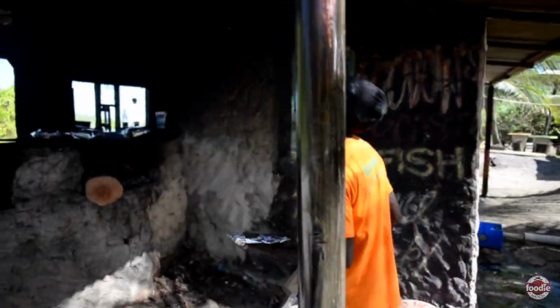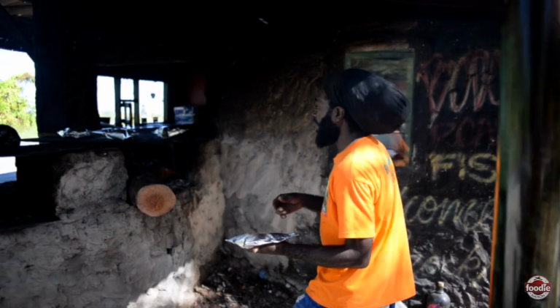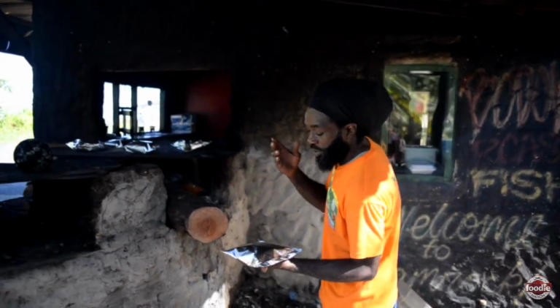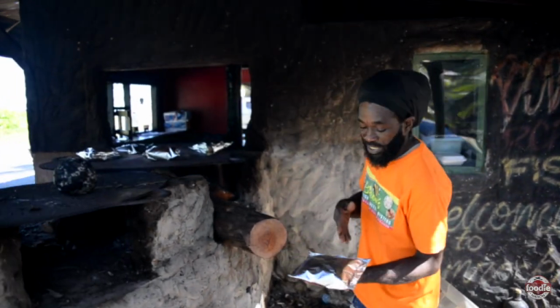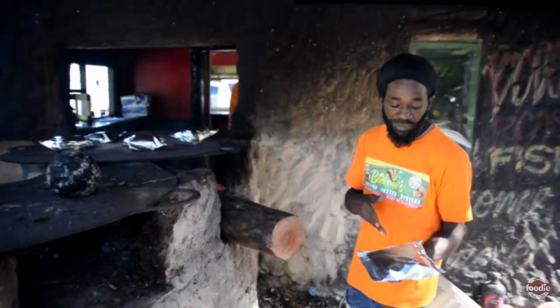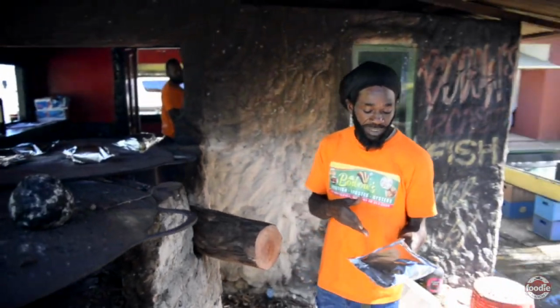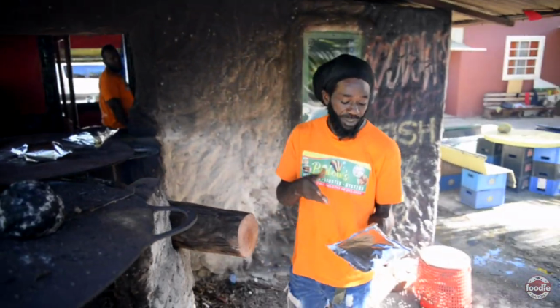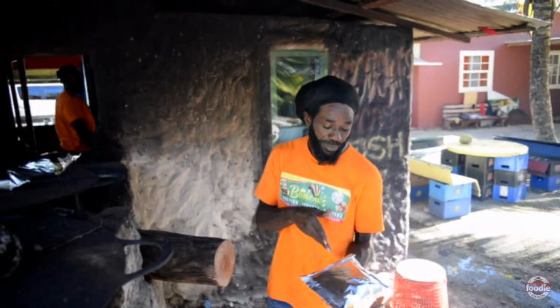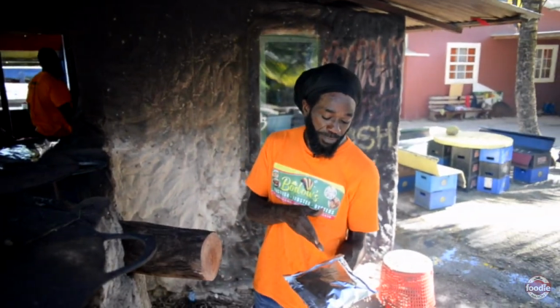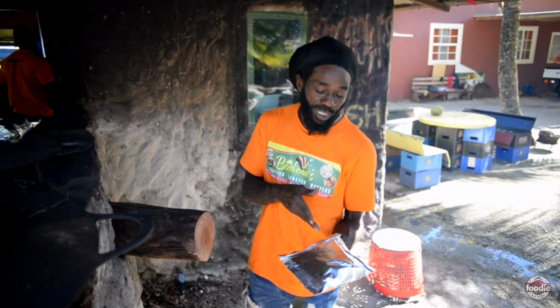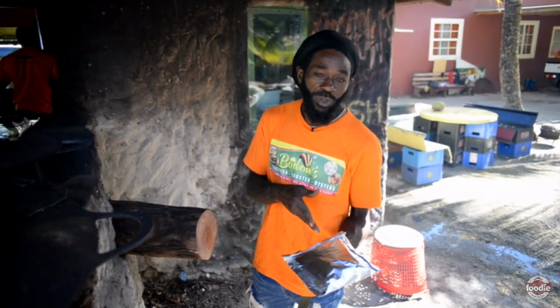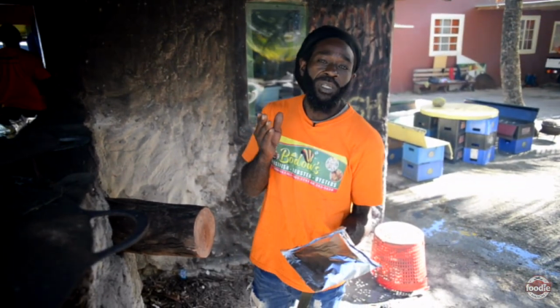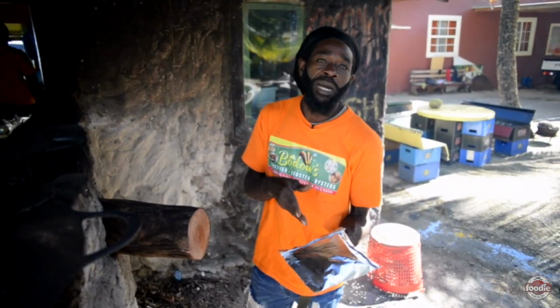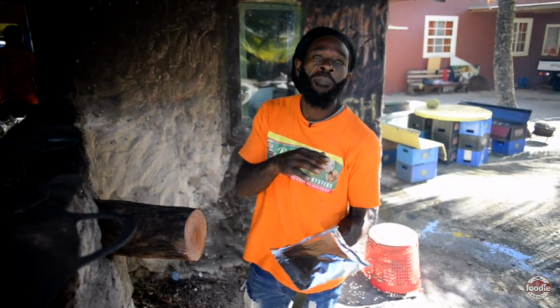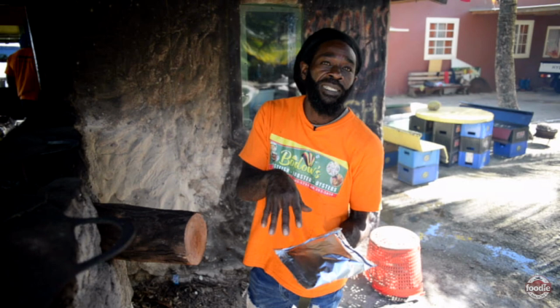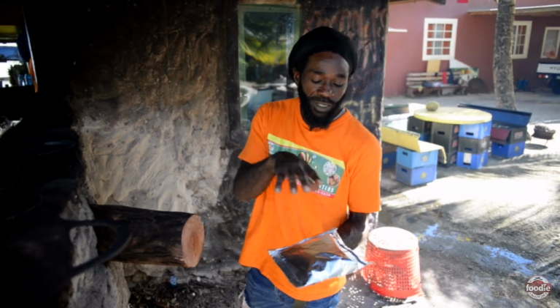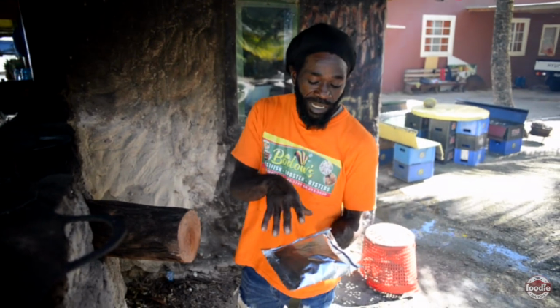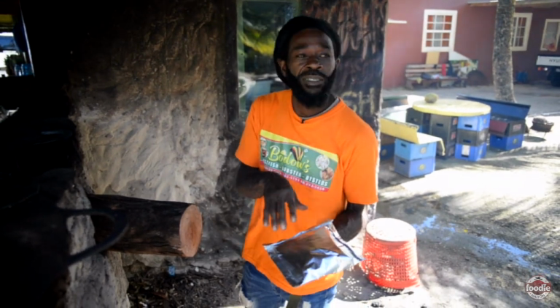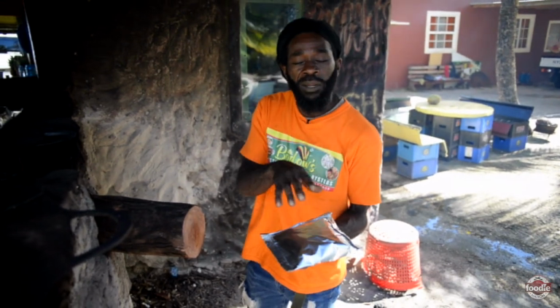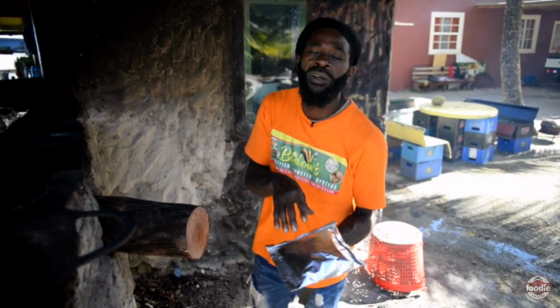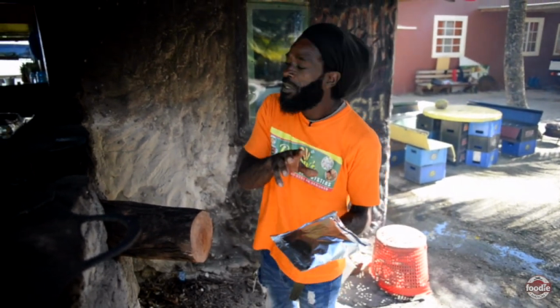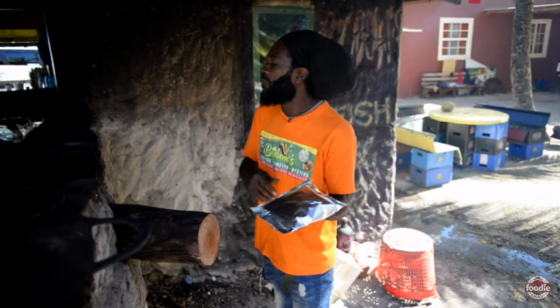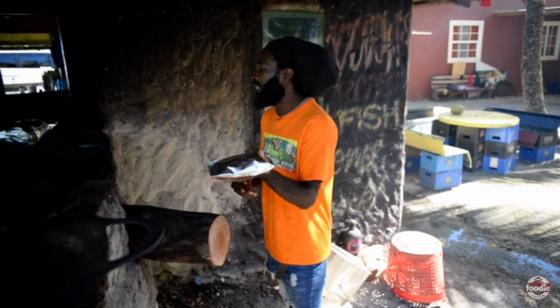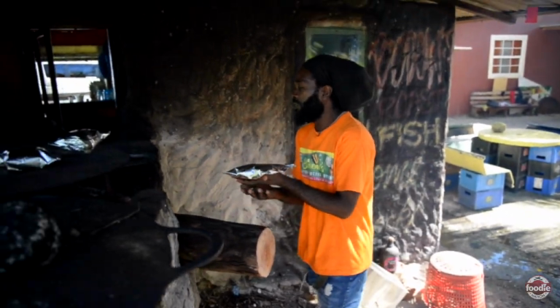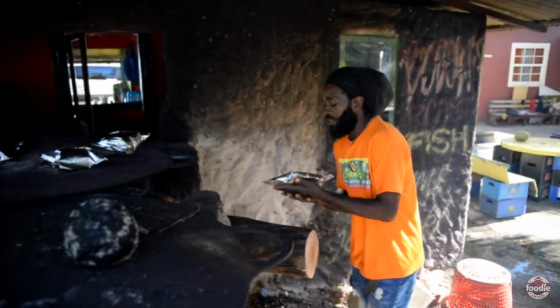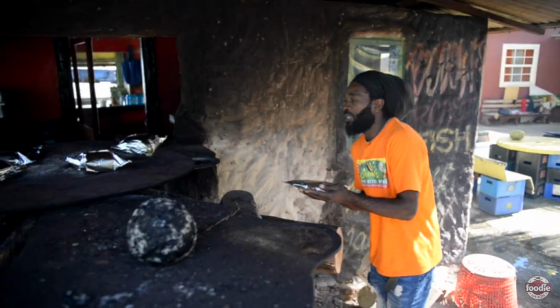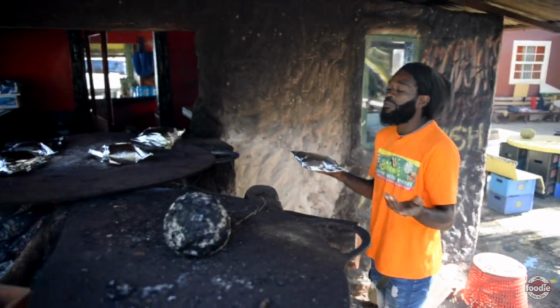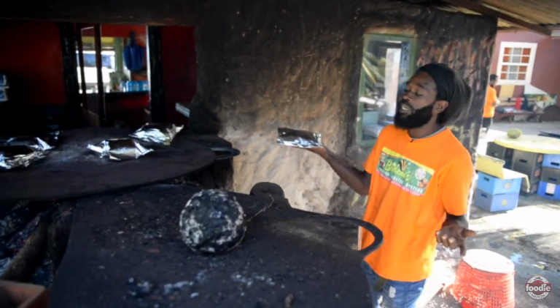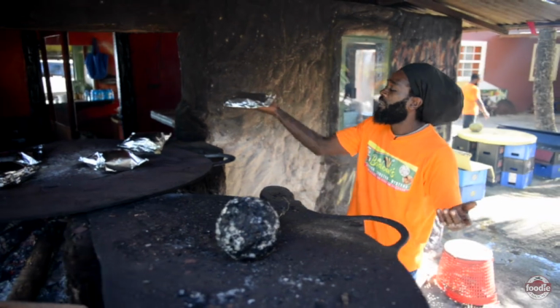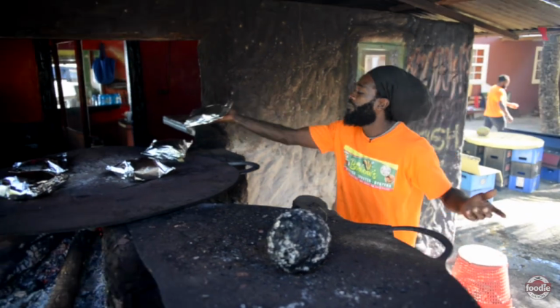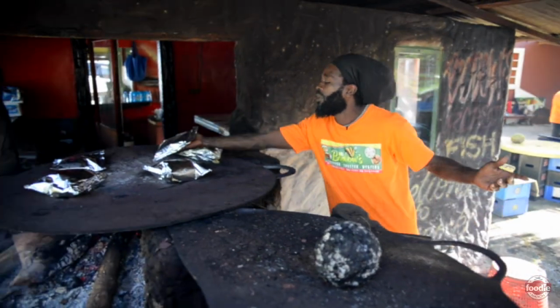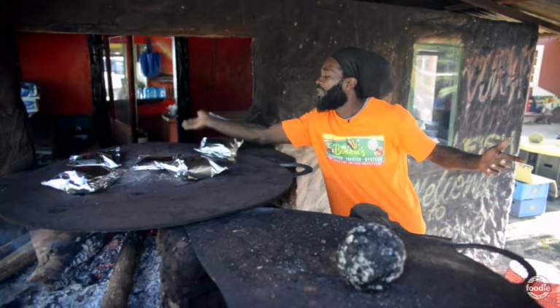So we have okra in this veggie box — potato, yam, and plantain, onion, chateau berry — perfectly seasoned down. Give it a few minutes on the grill and we'll see what happens here.